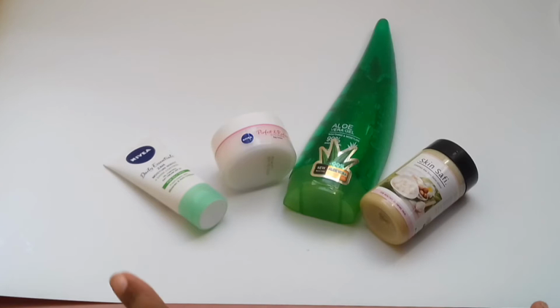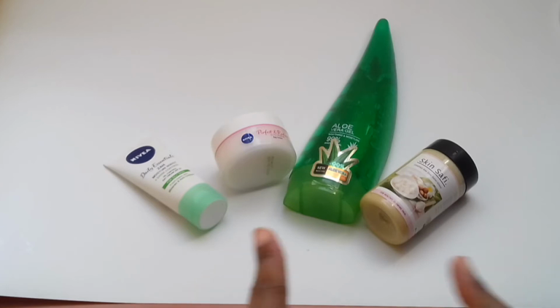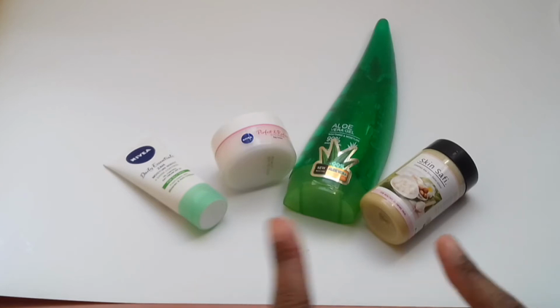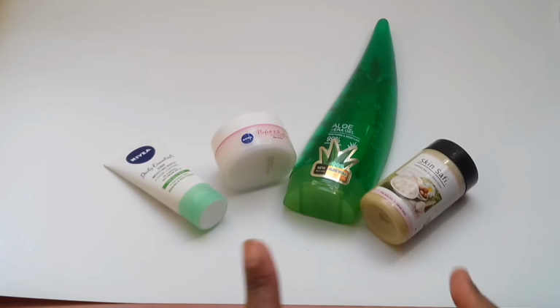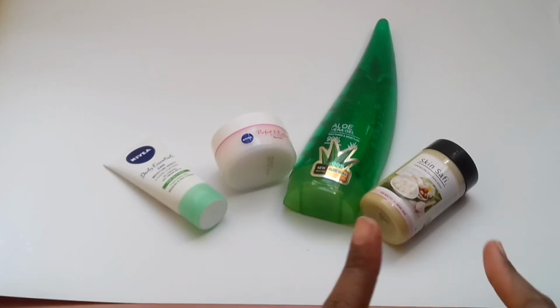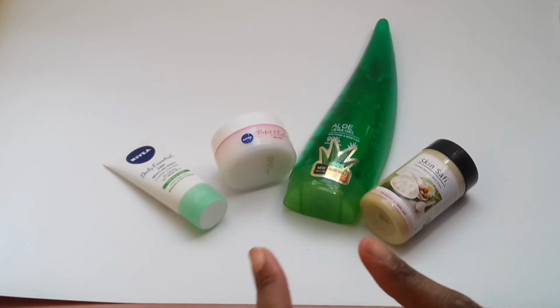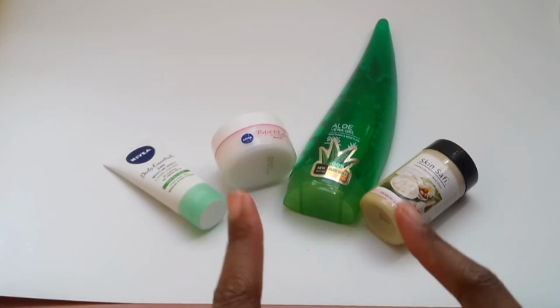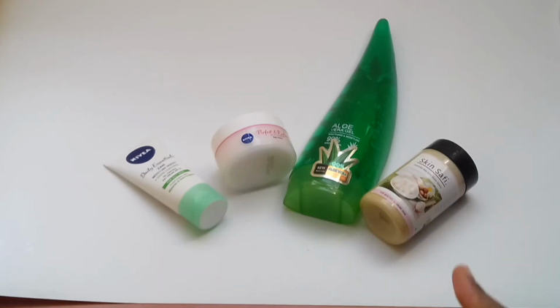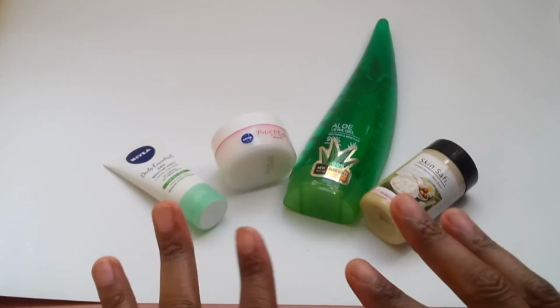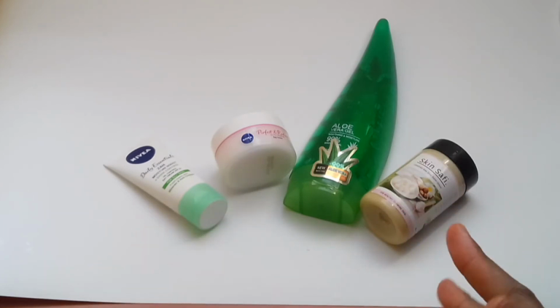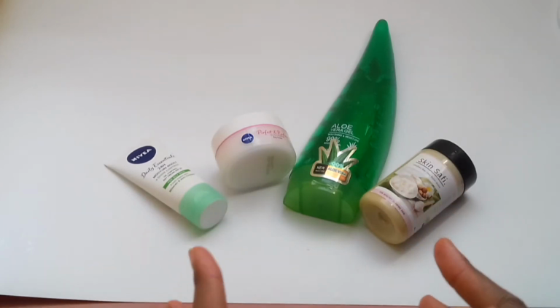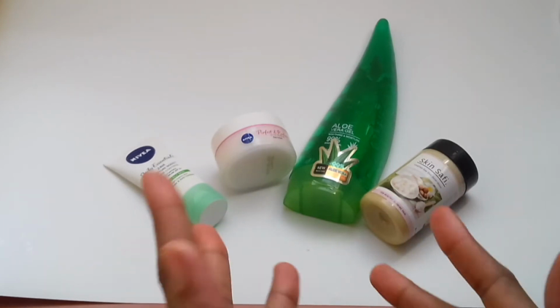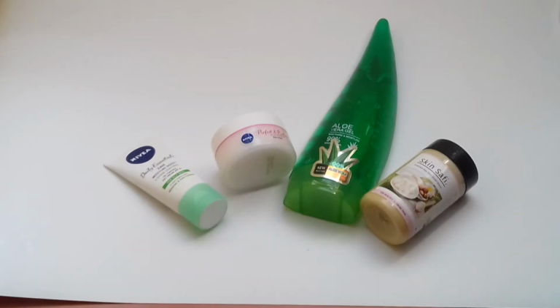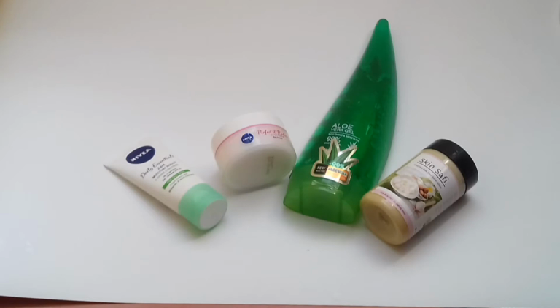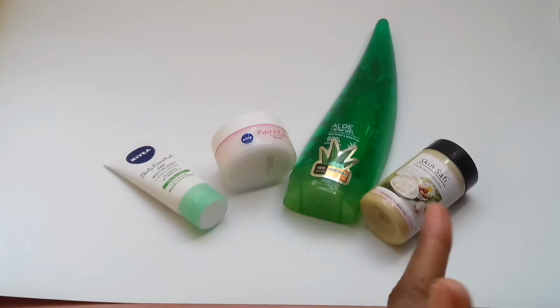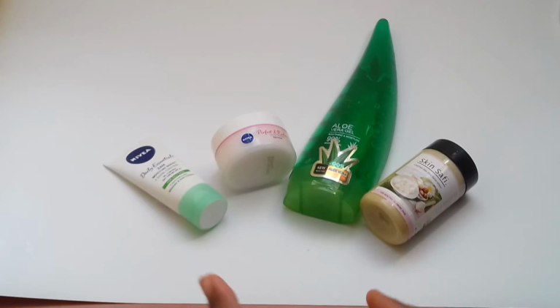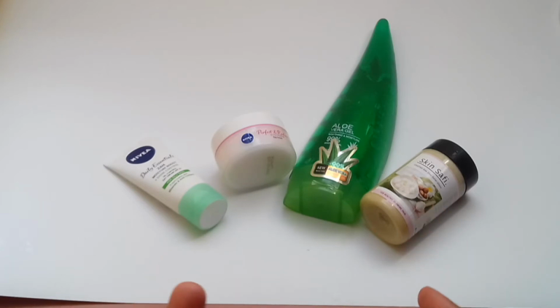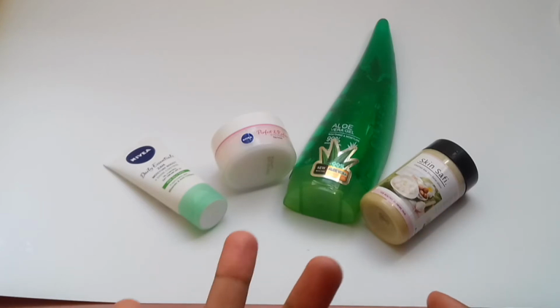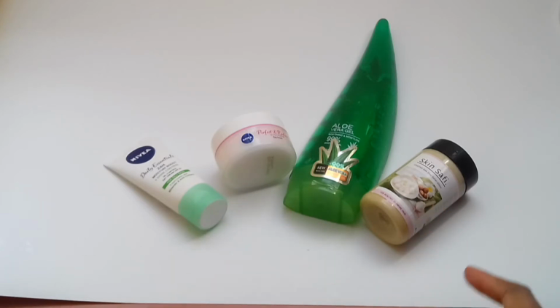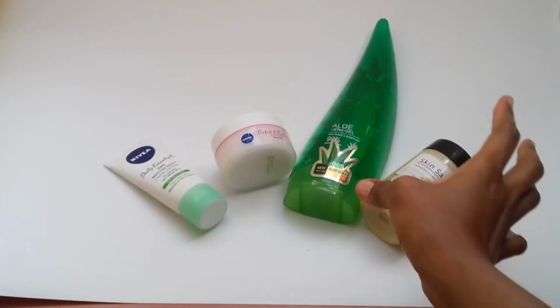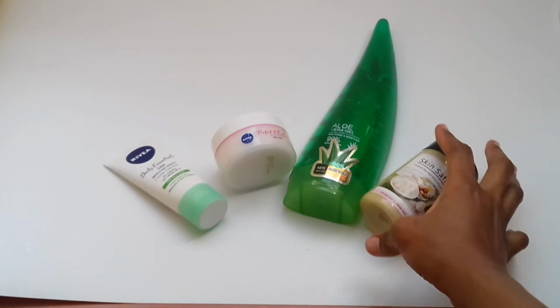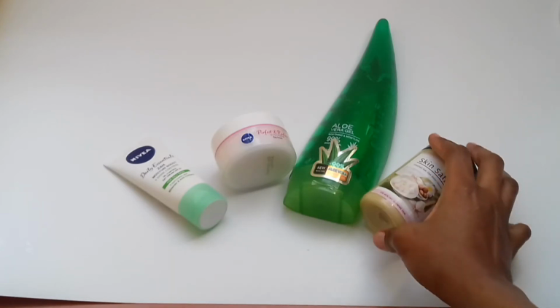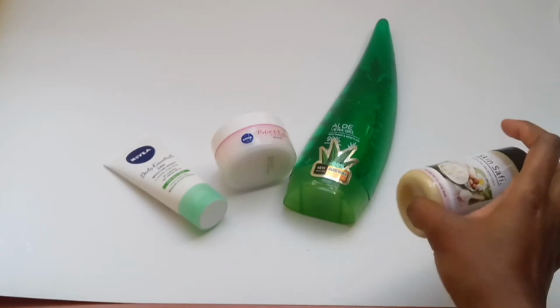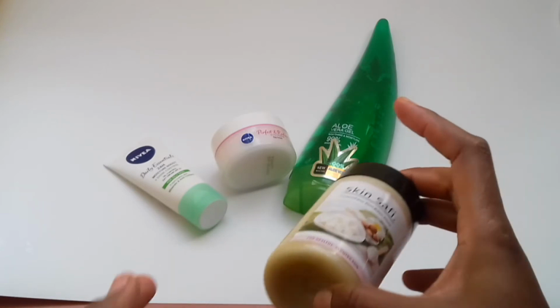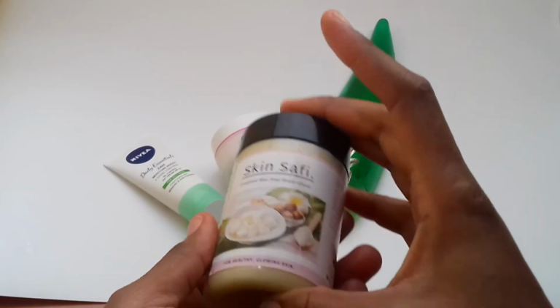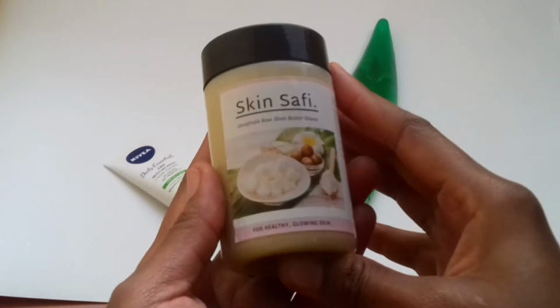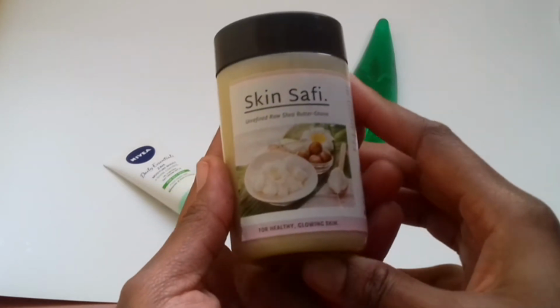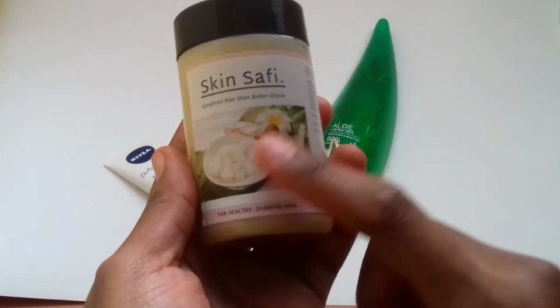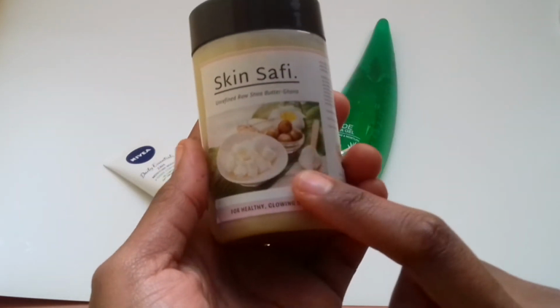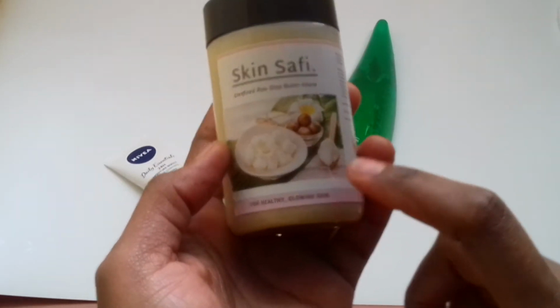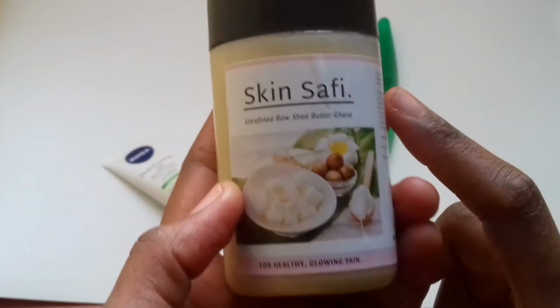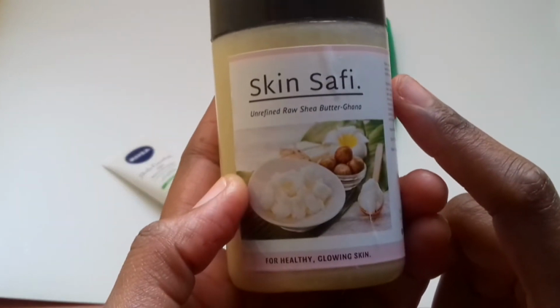The first thing you'll notice is I have different kinds of moisturizers and oils from different companies, and I want to share with you the benefits of using all of them. The first product I'm going to review is the organic shea butter from Ghana, which is our product.